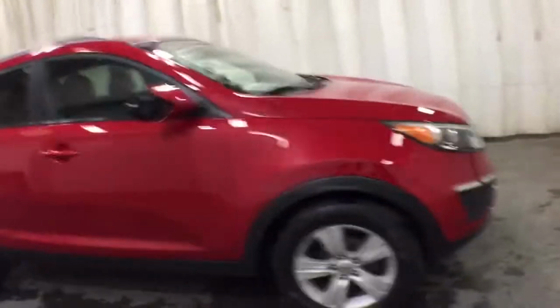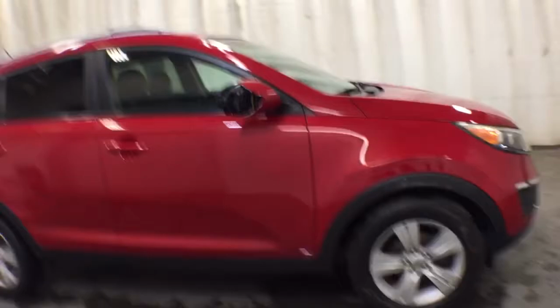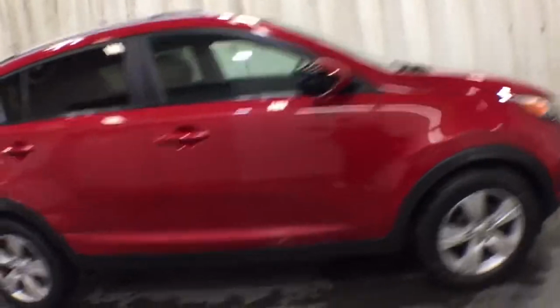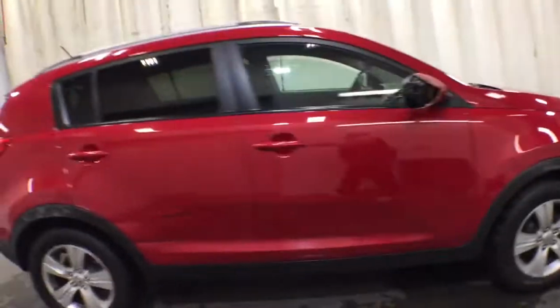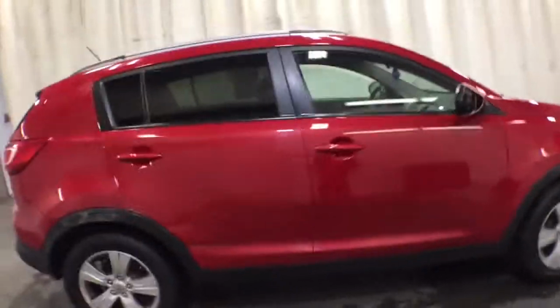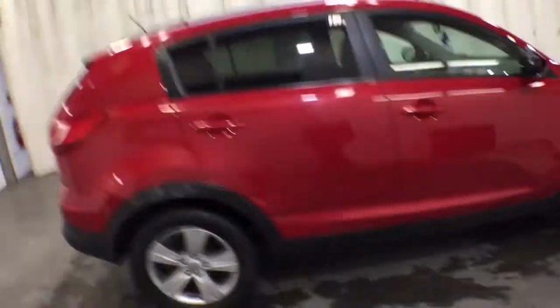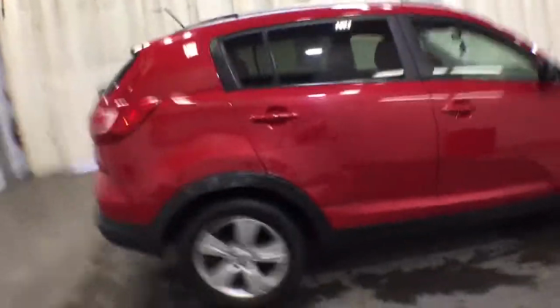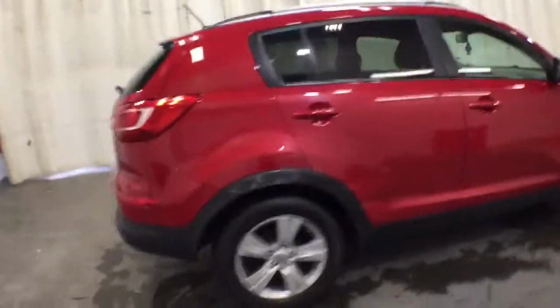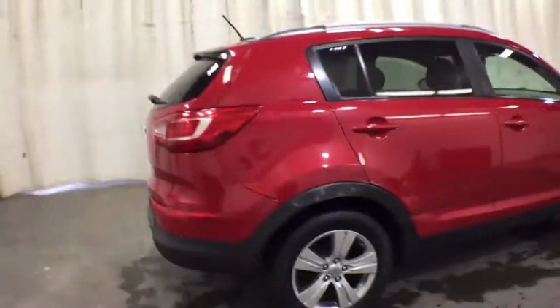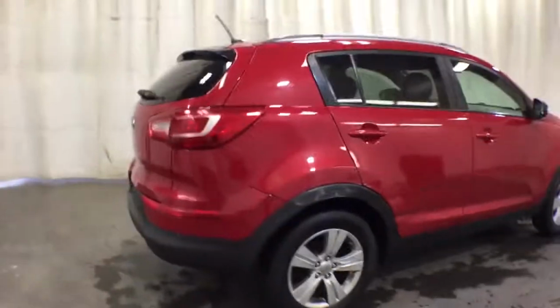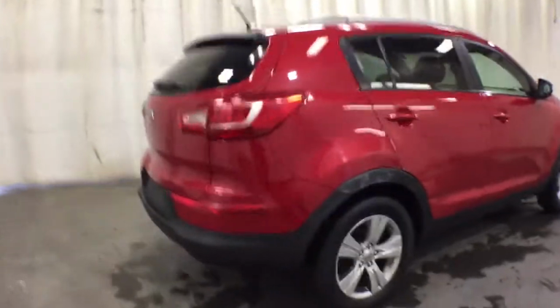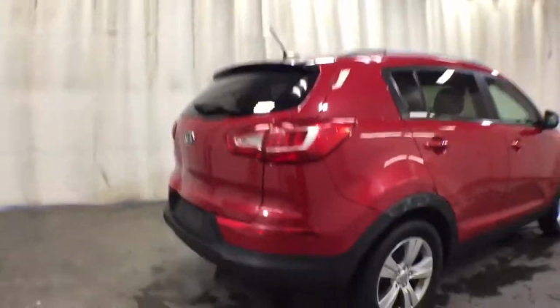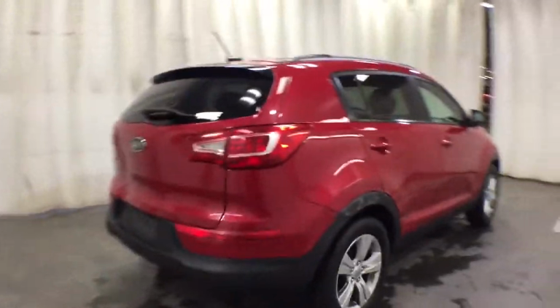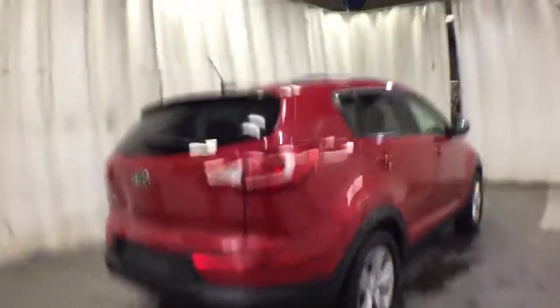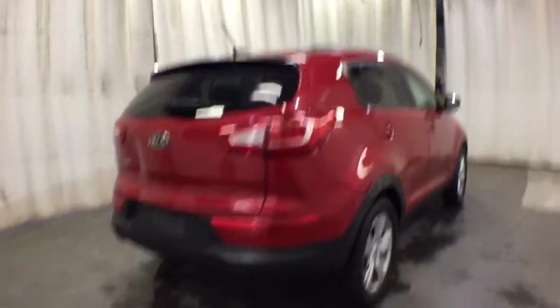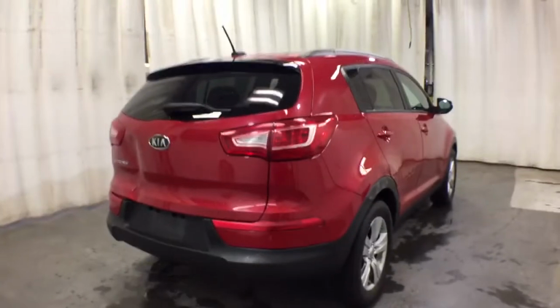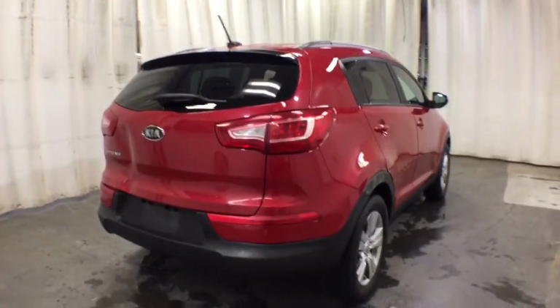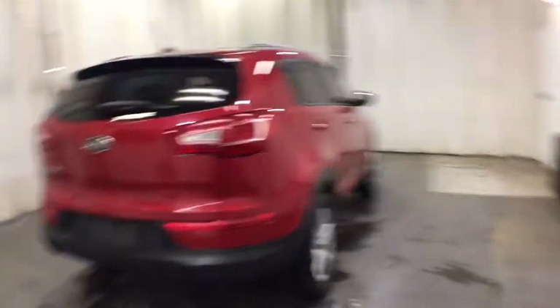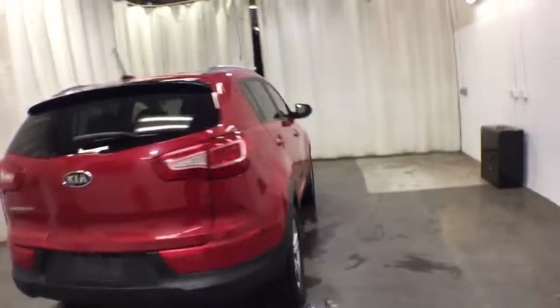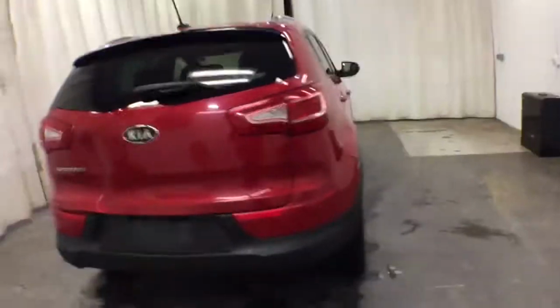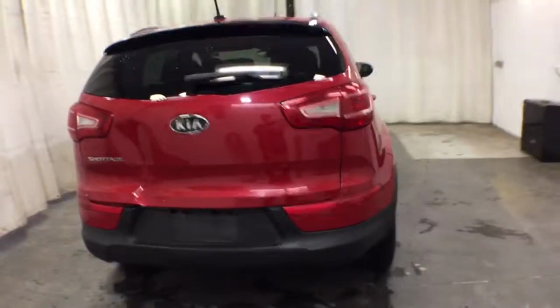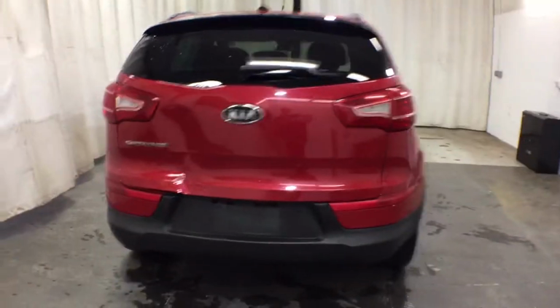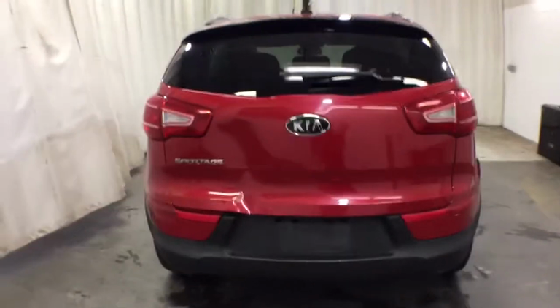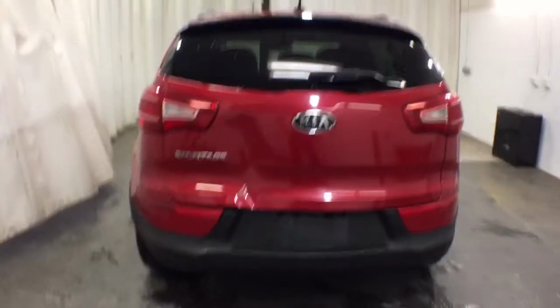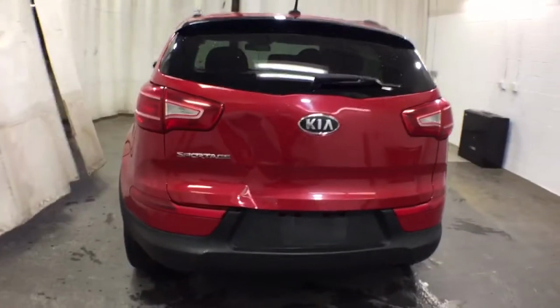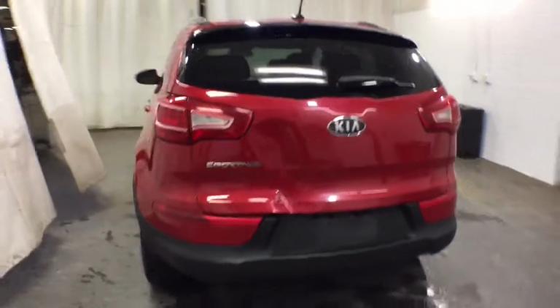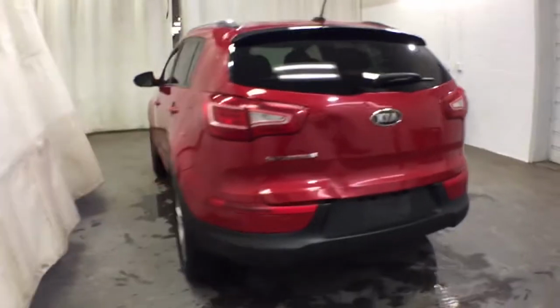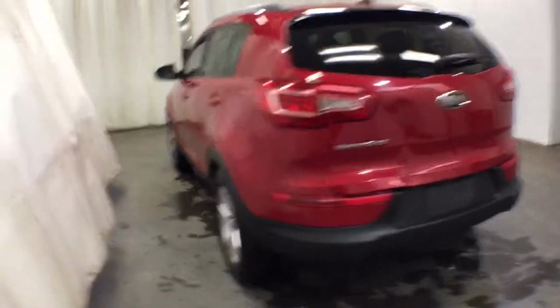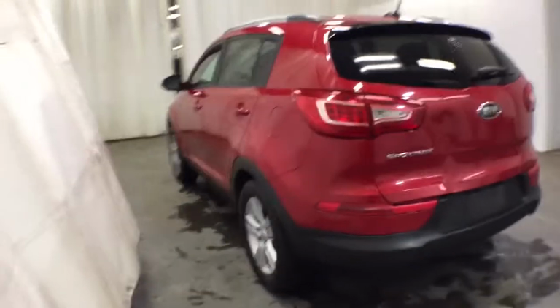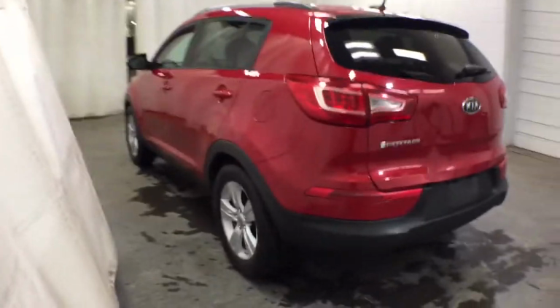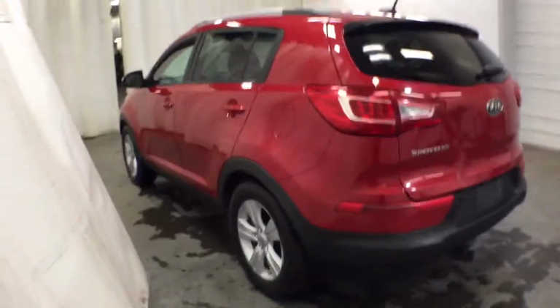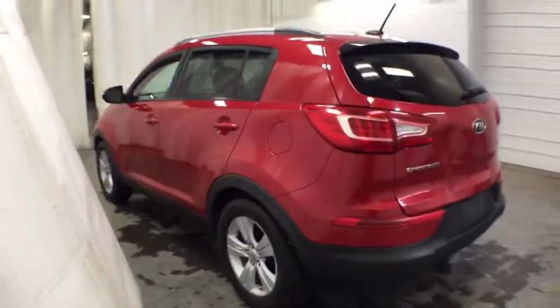Take confidence and your adventurous spirit along on every journey in this elegant and well-equipped Sportage. From its sleek lines to its luxurious interior to its suite of safety tech, this compact crossover has the features you've been looking for.